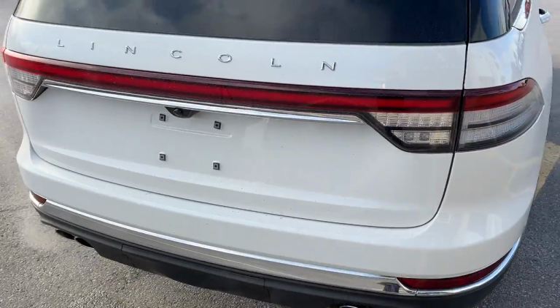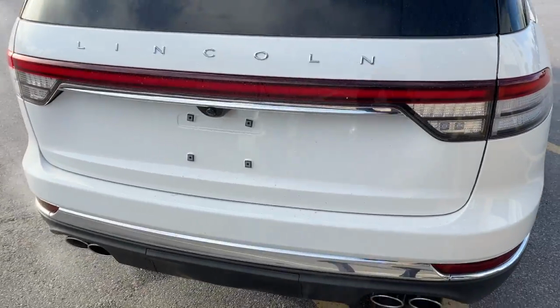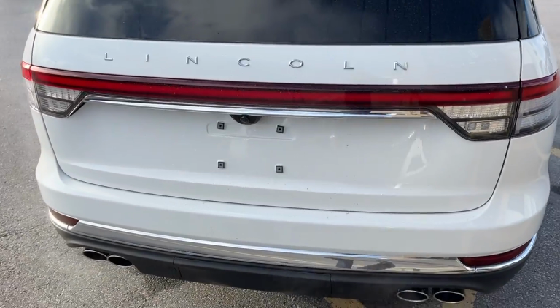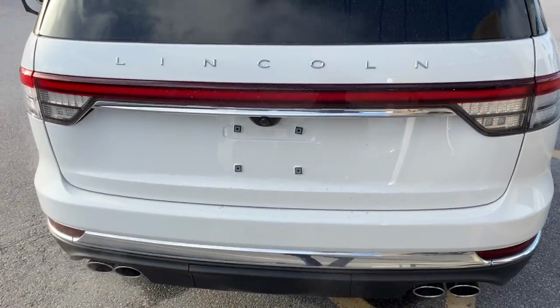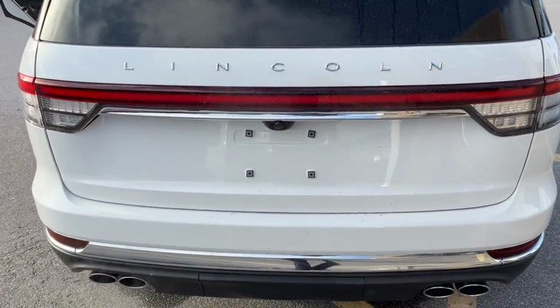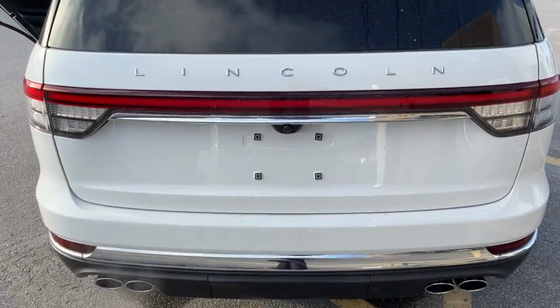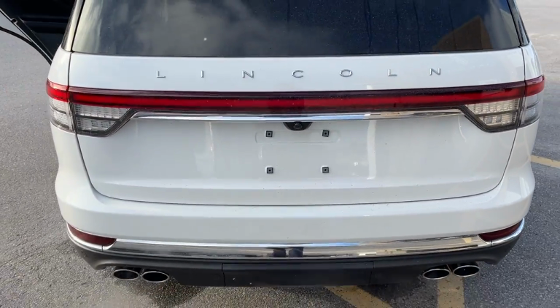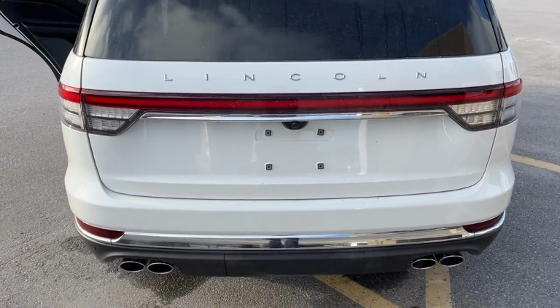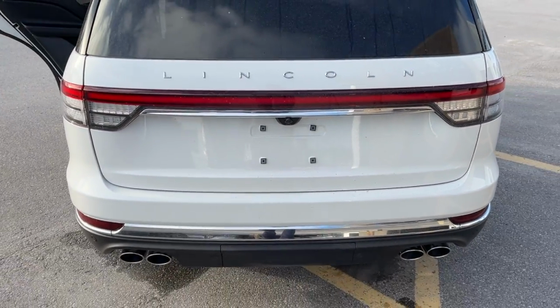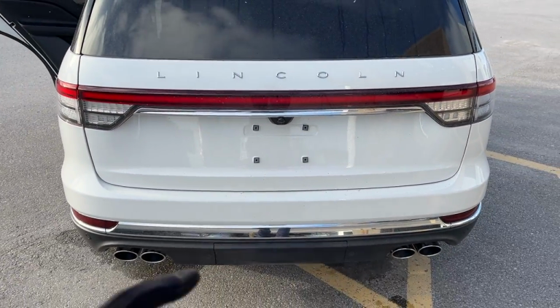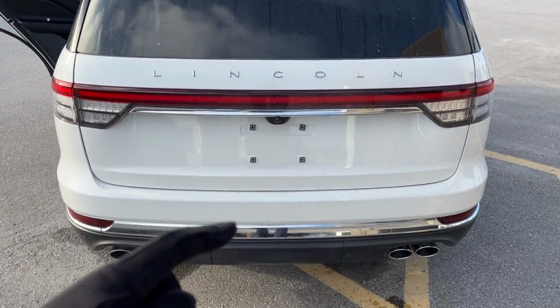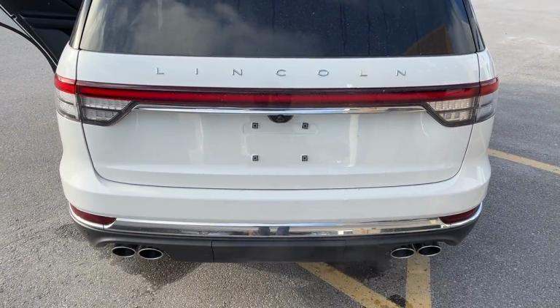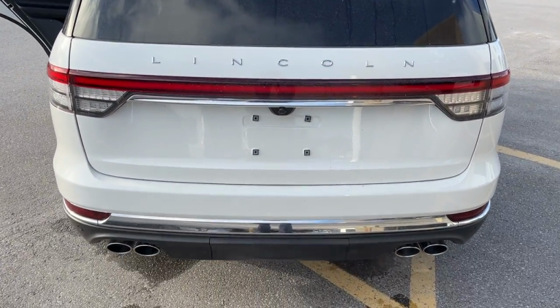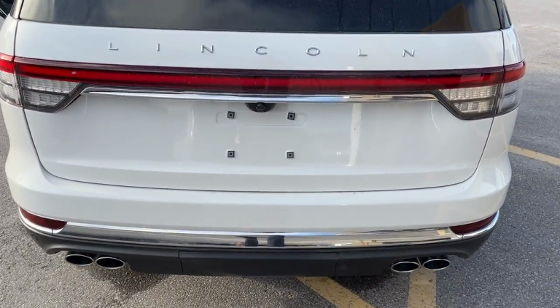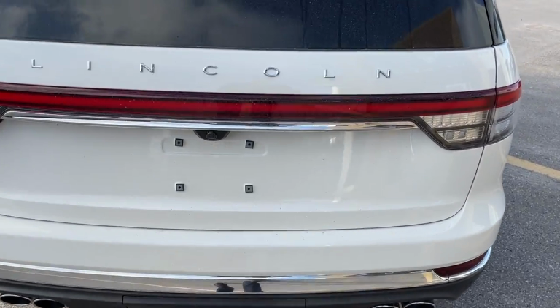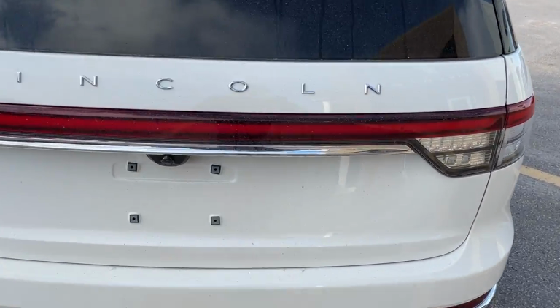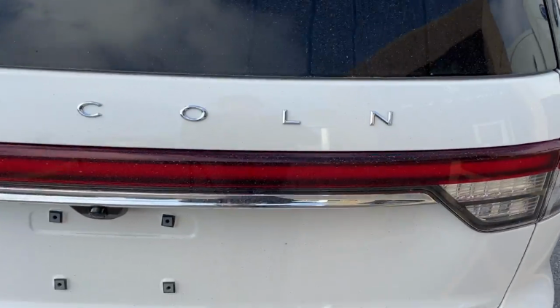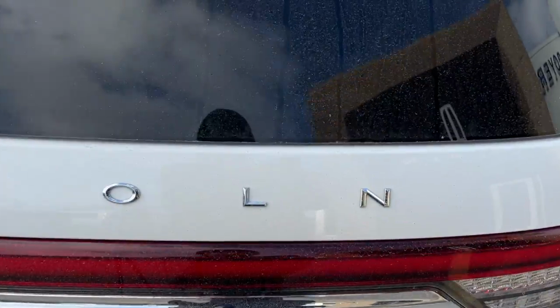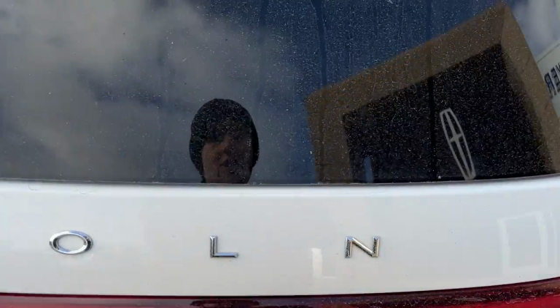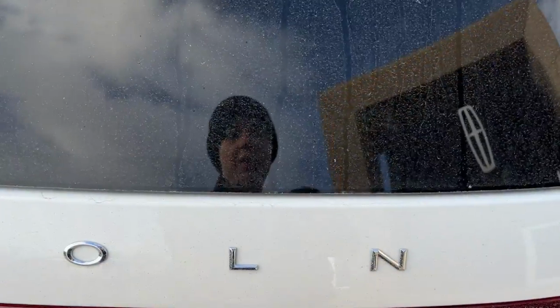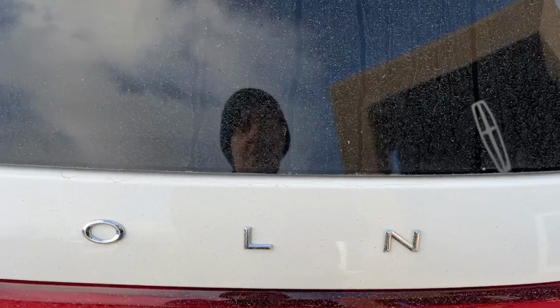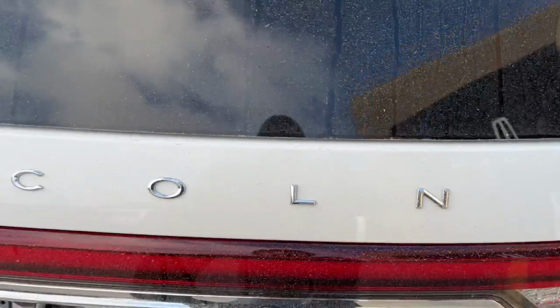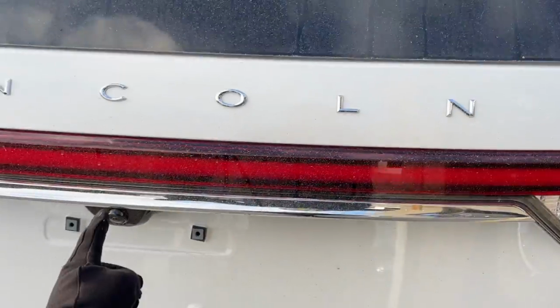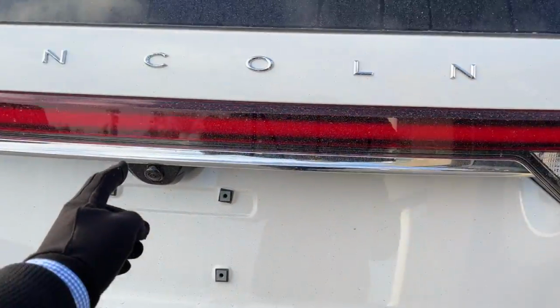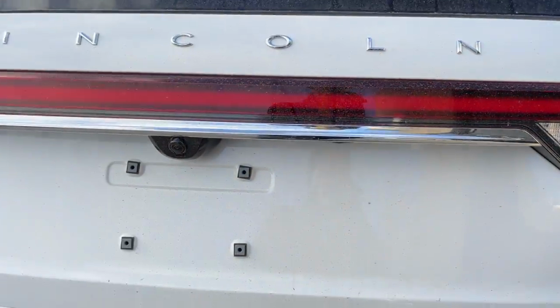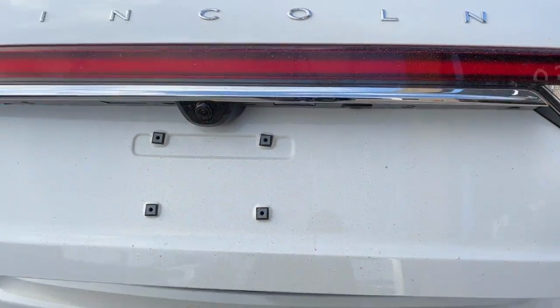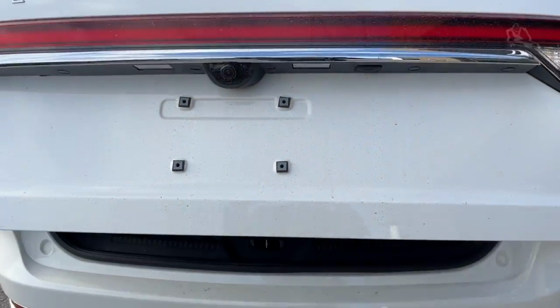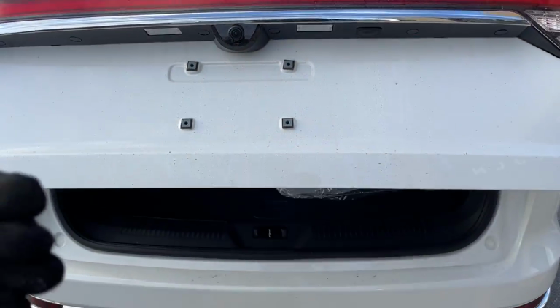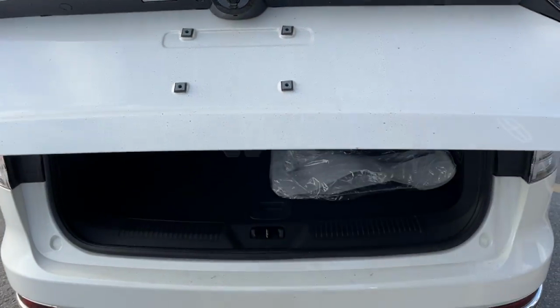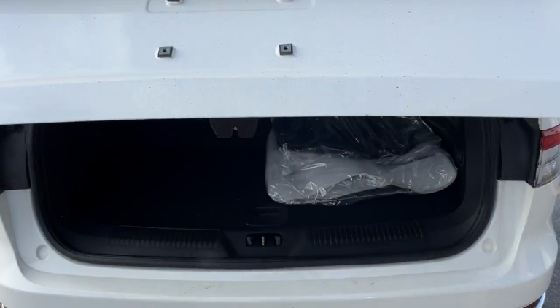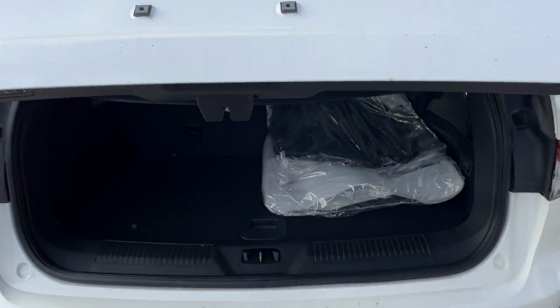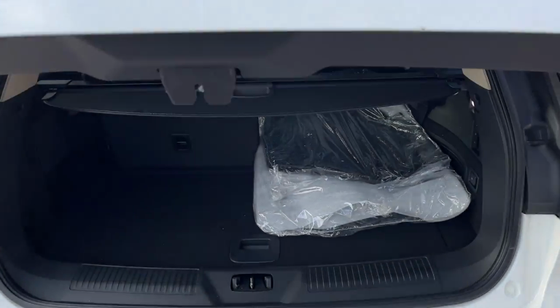Coming around back here, you have that nice Lincoln light bar, your quad exhaust, and your class 4 trailer tow package. You also have your reverse camera, and this one does also have the 360 camera.